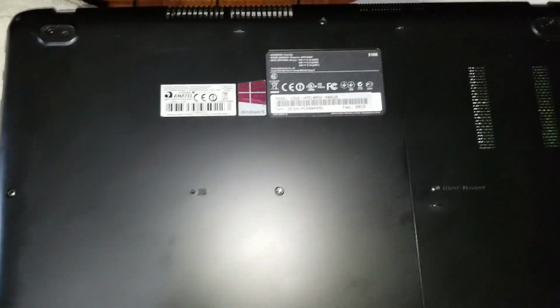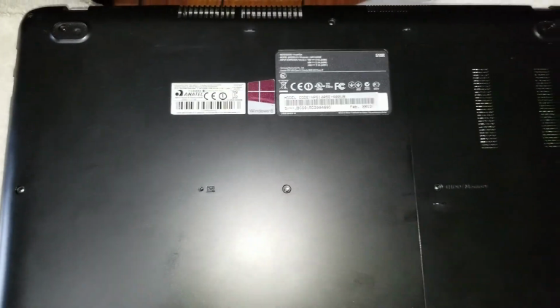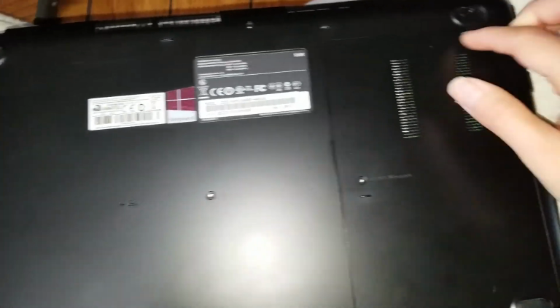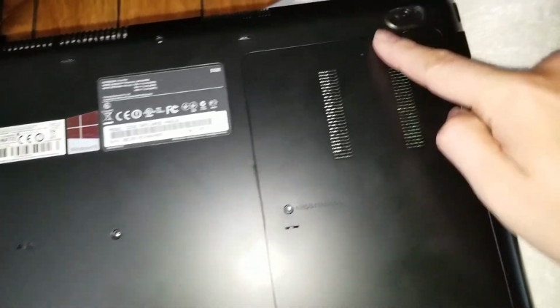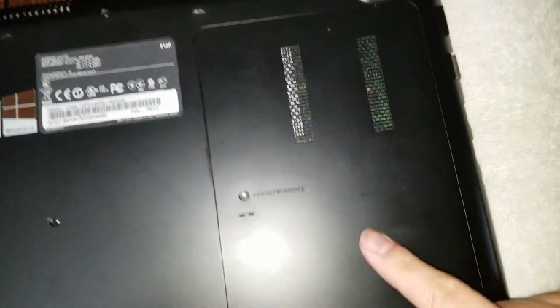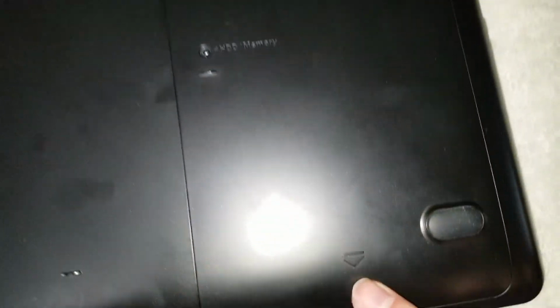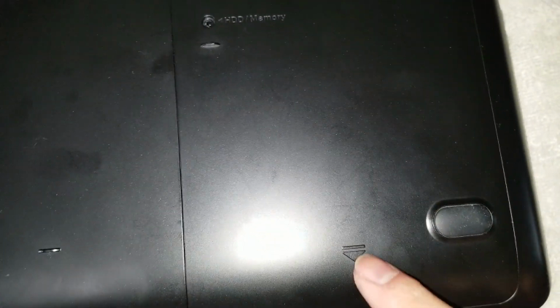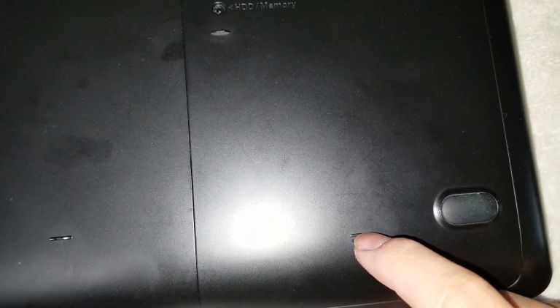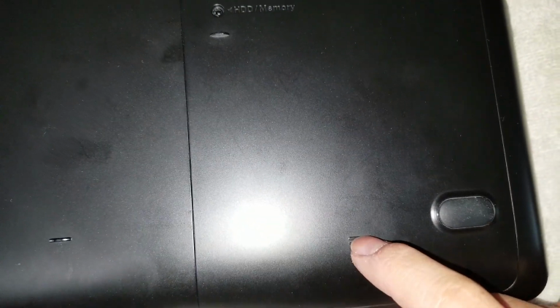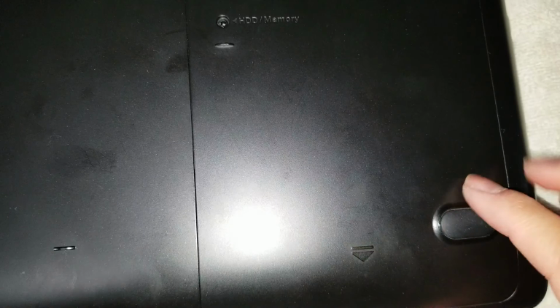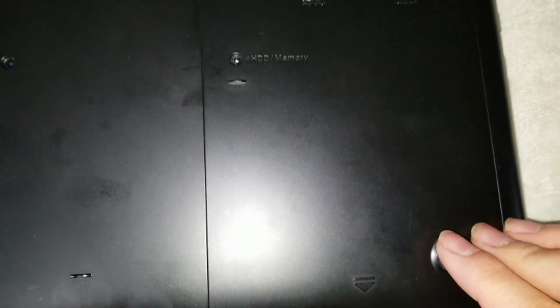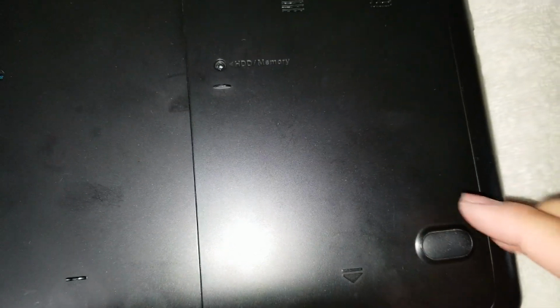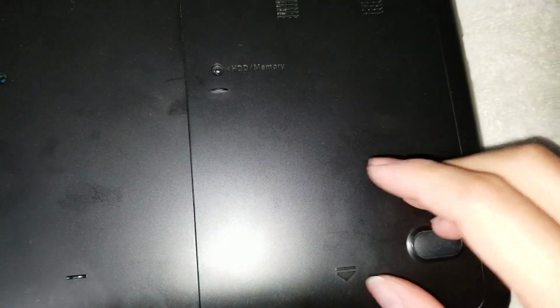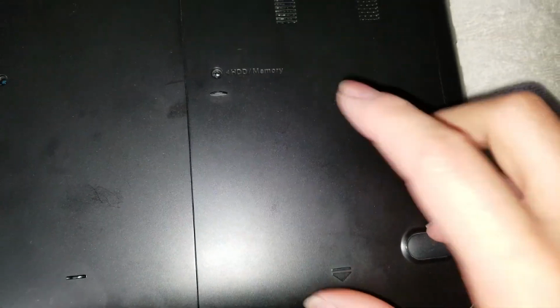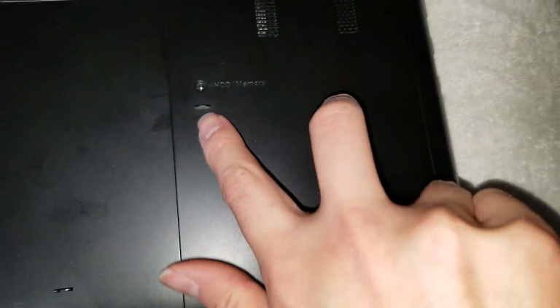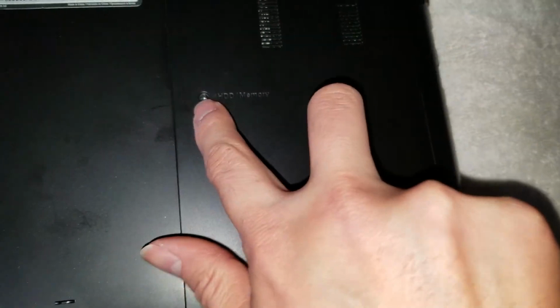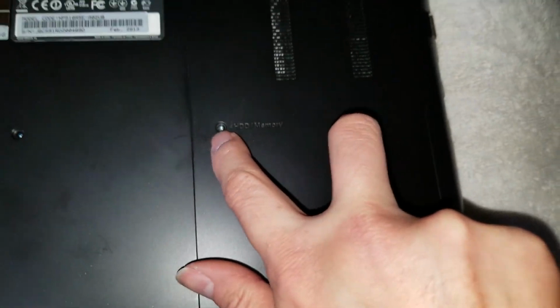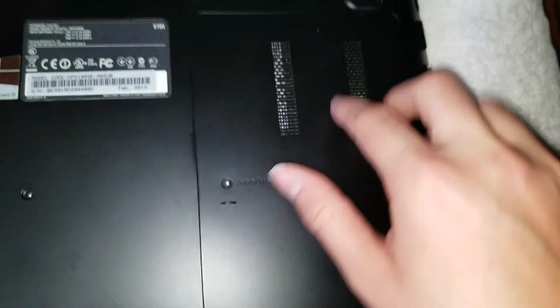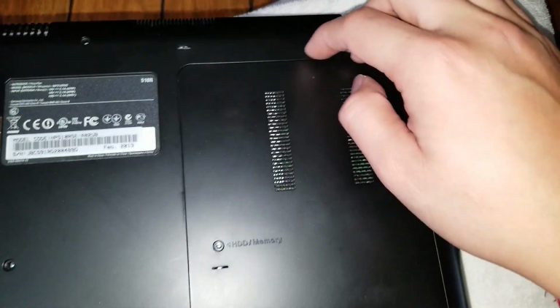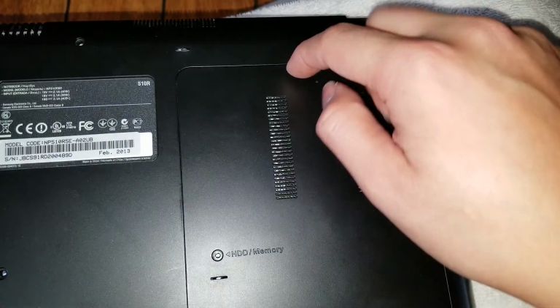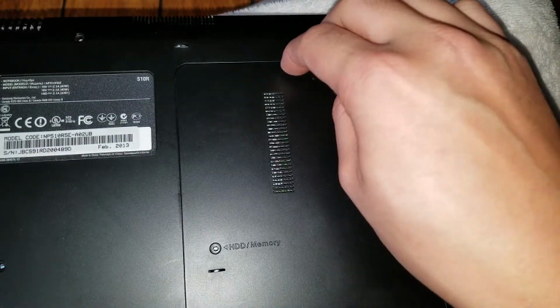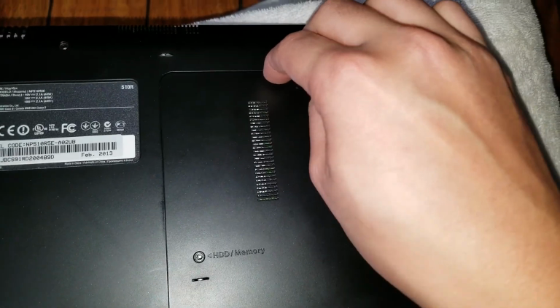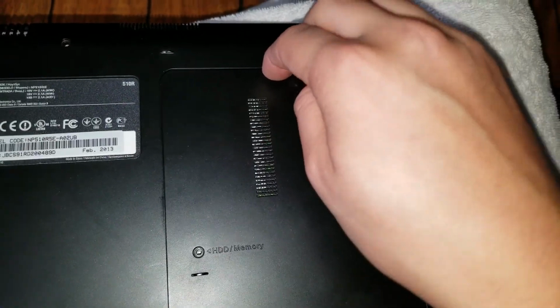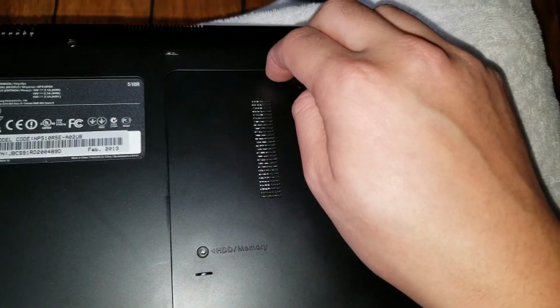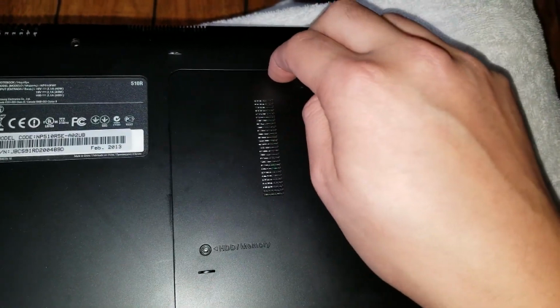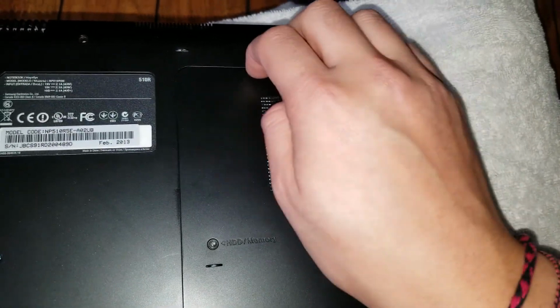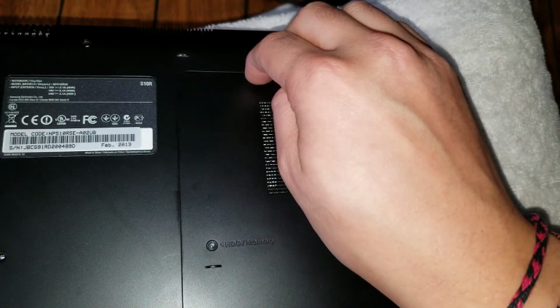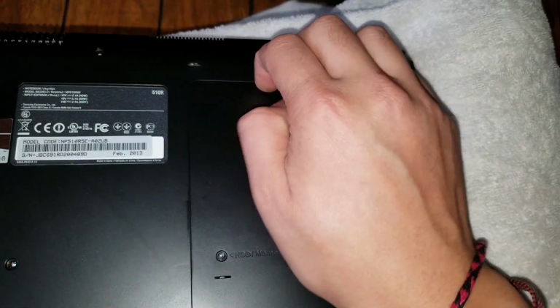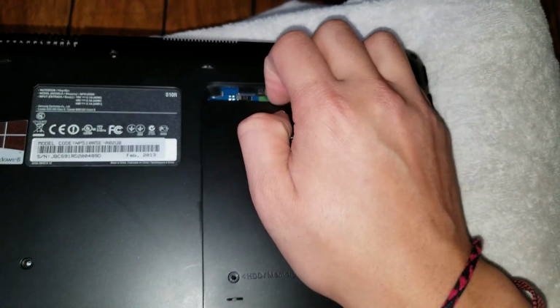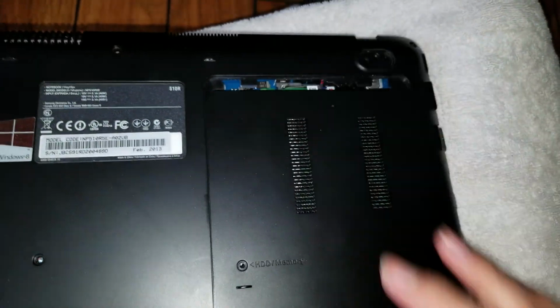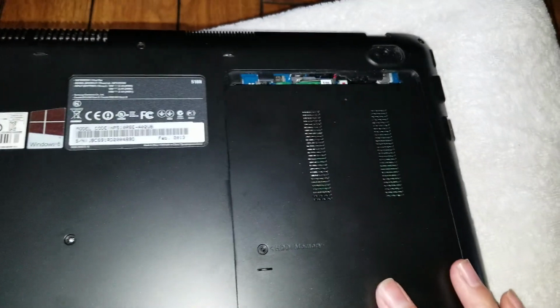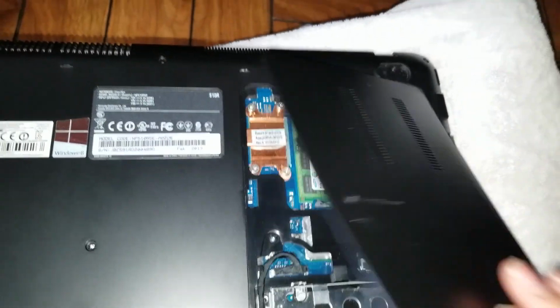Once you remove those 9 screws, you can remove this cover. There's actually an arrow here showing how to remove it. You can grab here and here, or if that's too tough, if you have a pry tool or good nails, you can go between the edge here and pull on it. It'll come out like that.